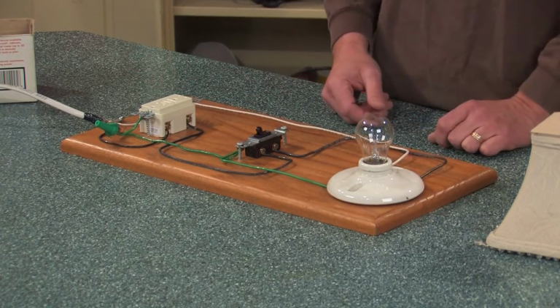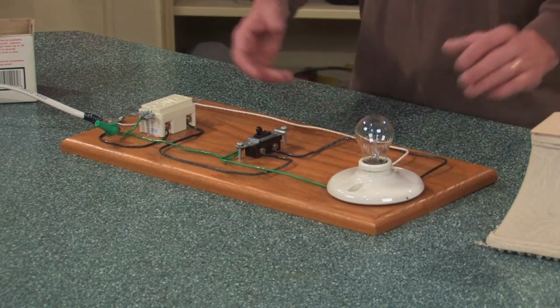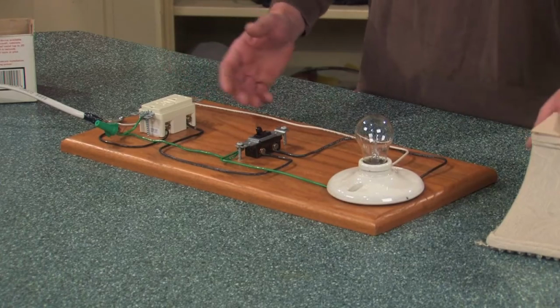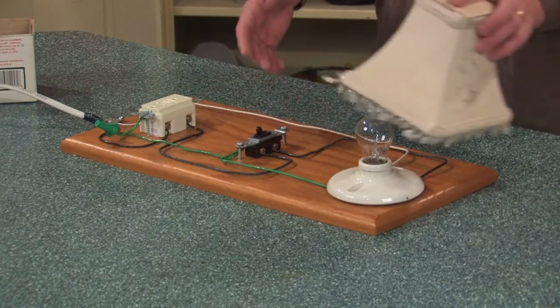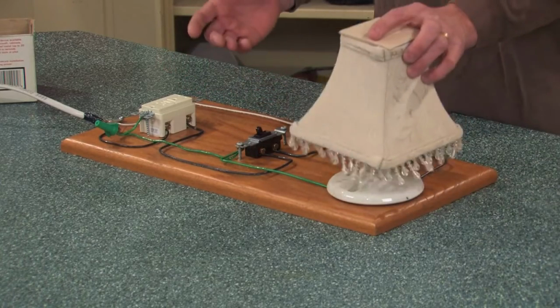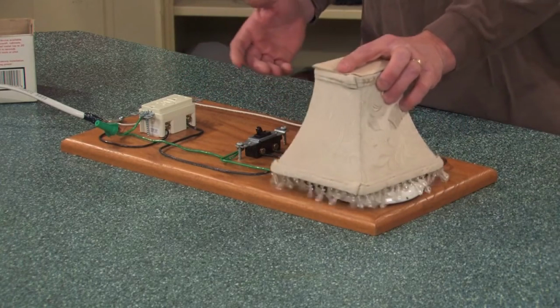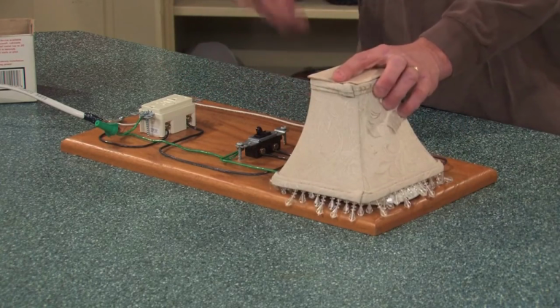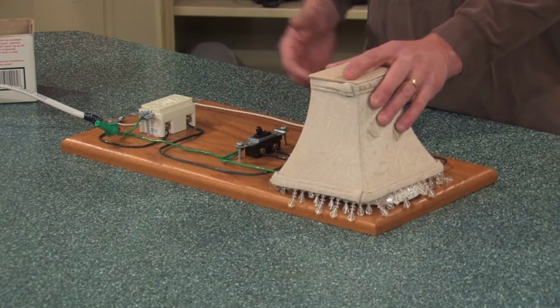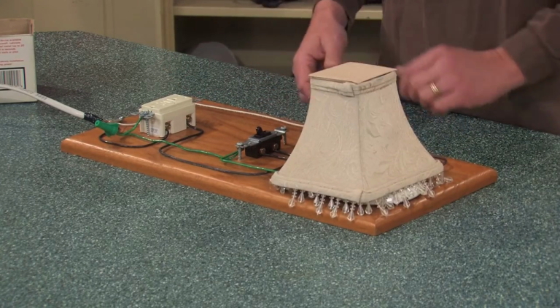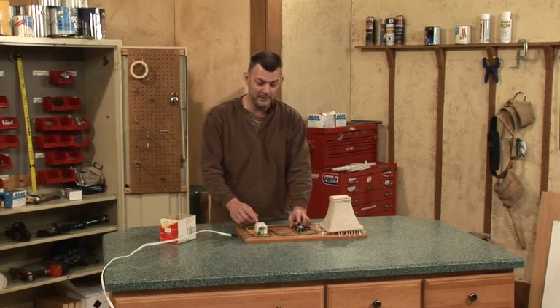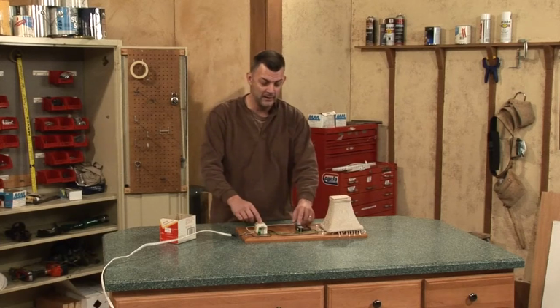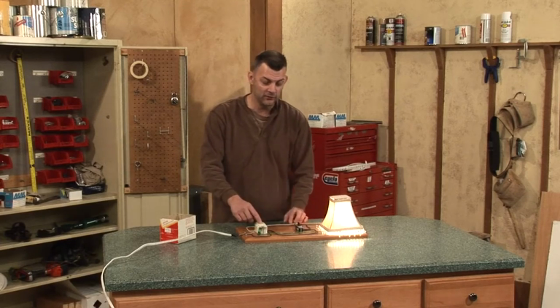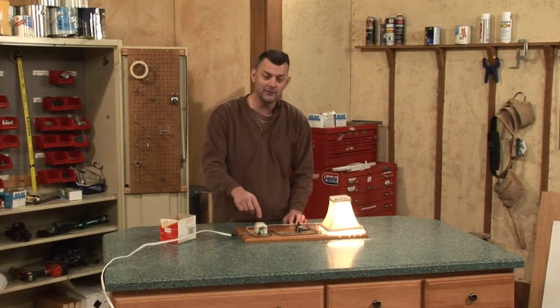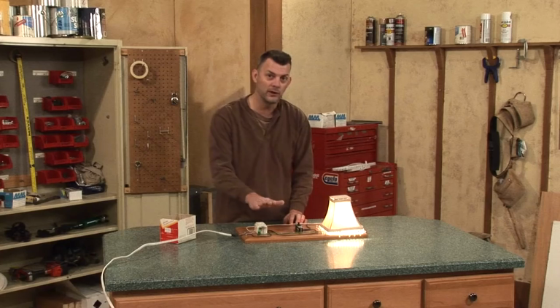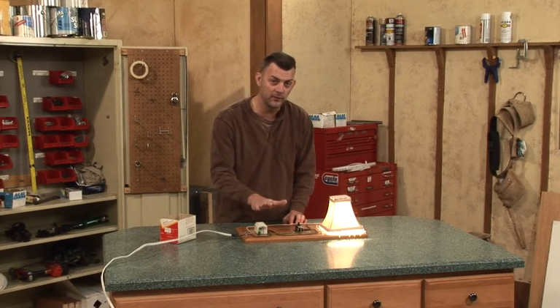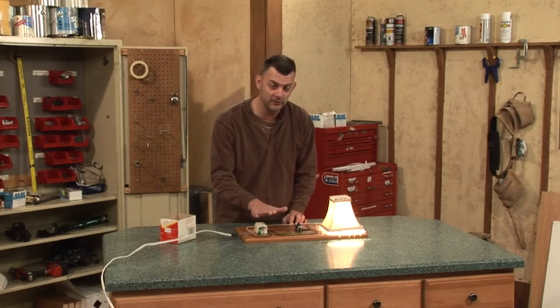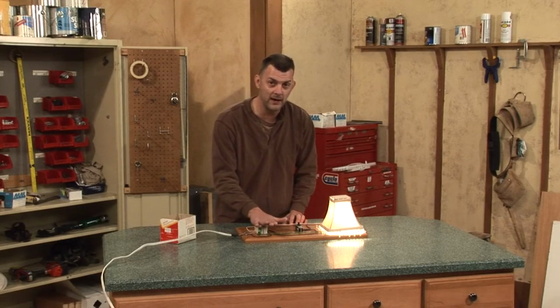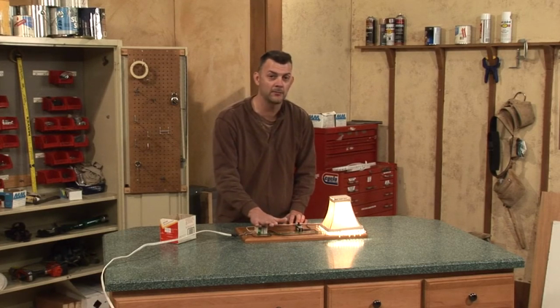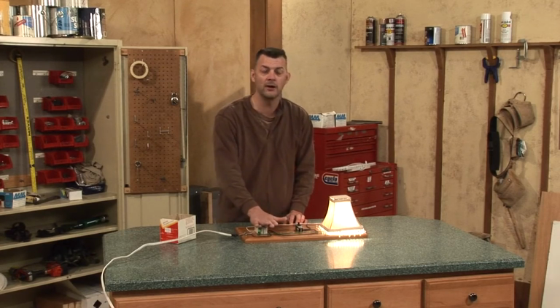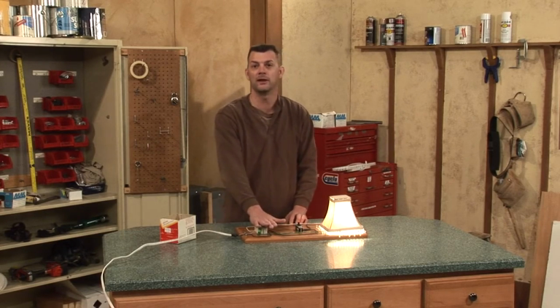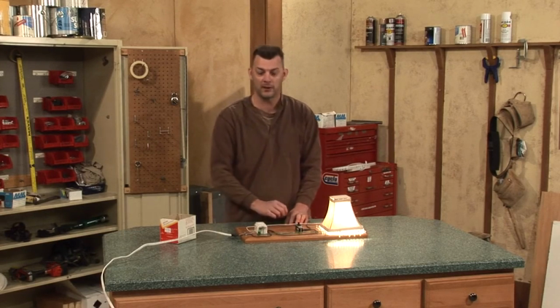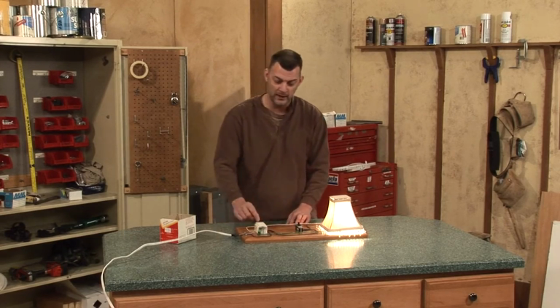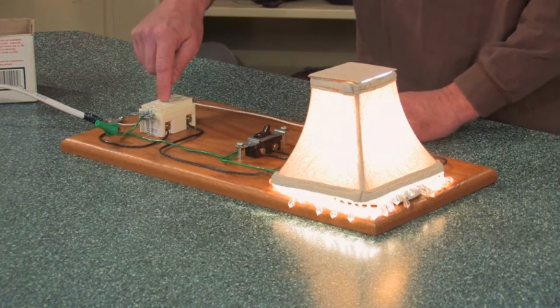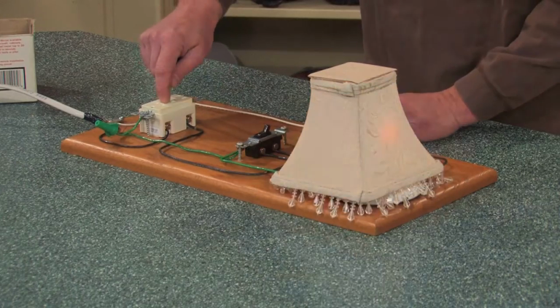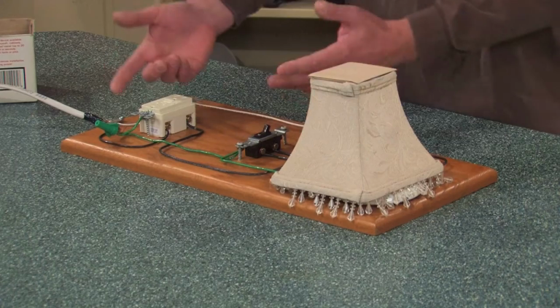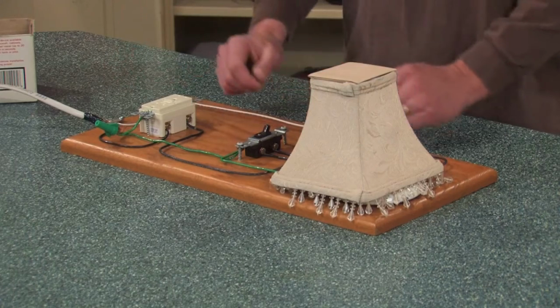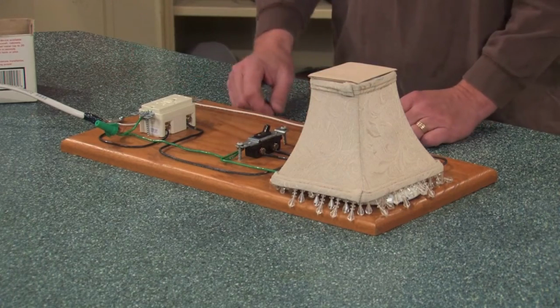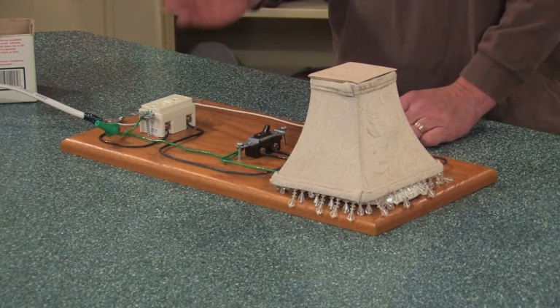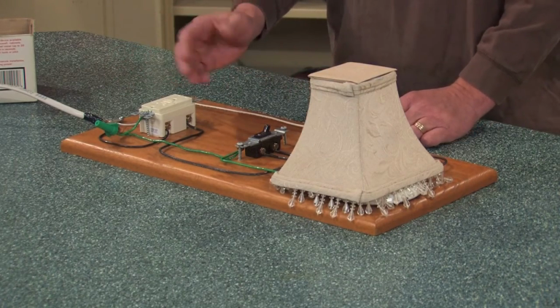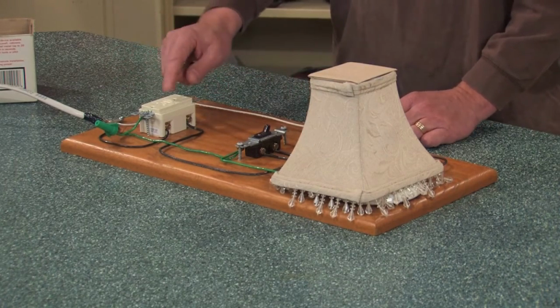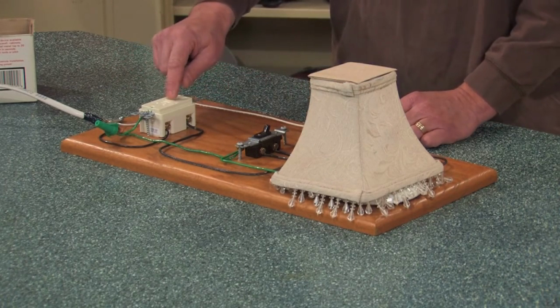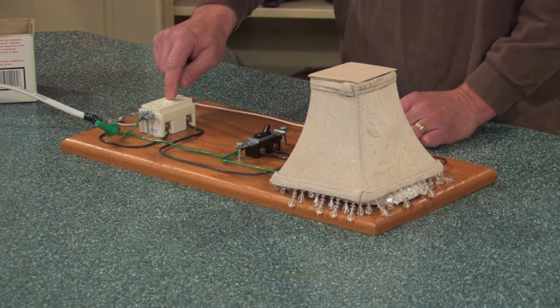It's kind of like a magic trick, but it doesn't take Houdini to figure this out. As long as the GFI has power, everything works properly, but as soon as it's tripped, it acts like a switch instead of a plug.